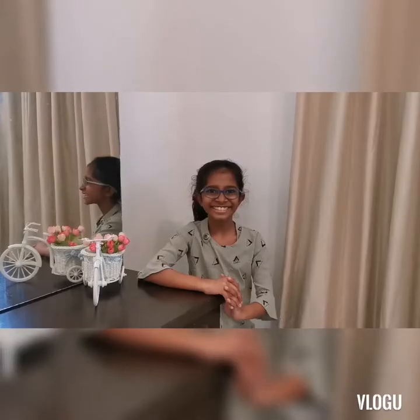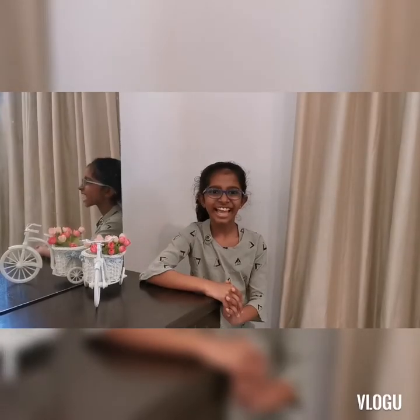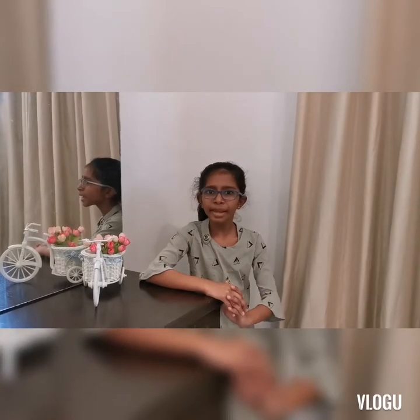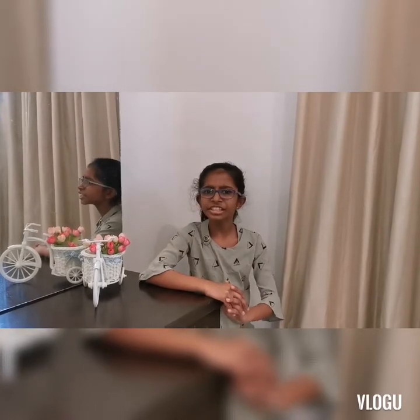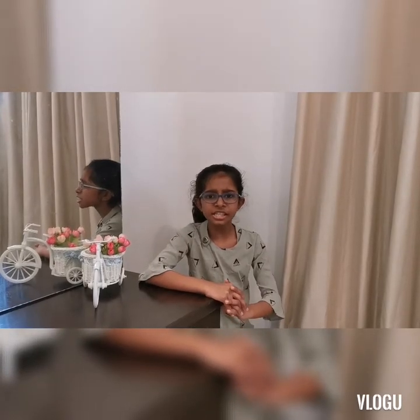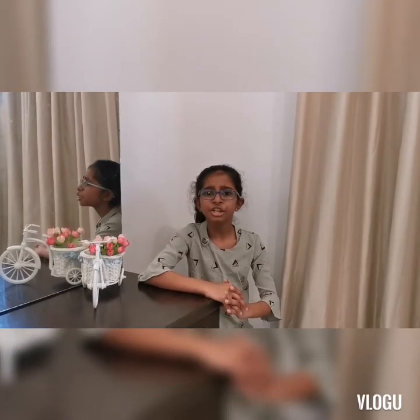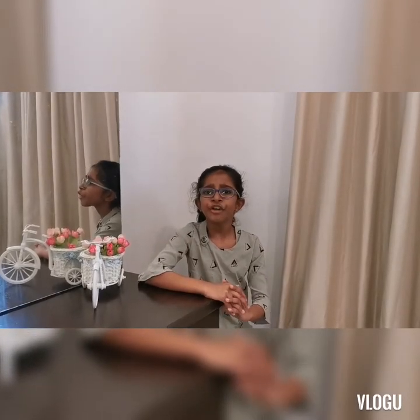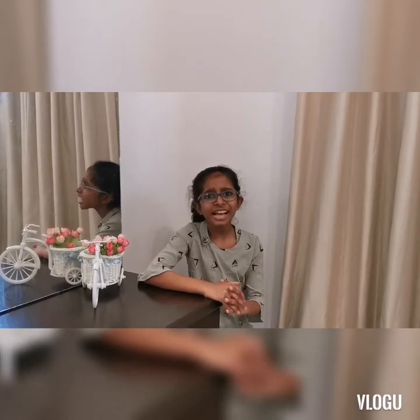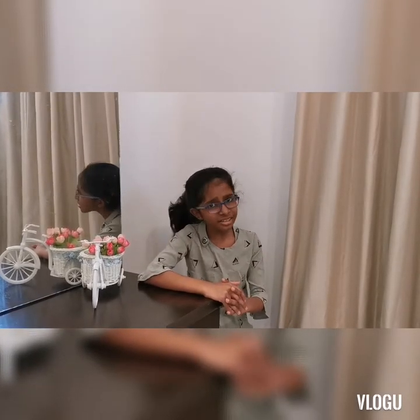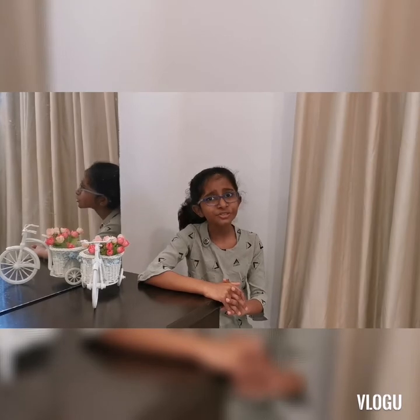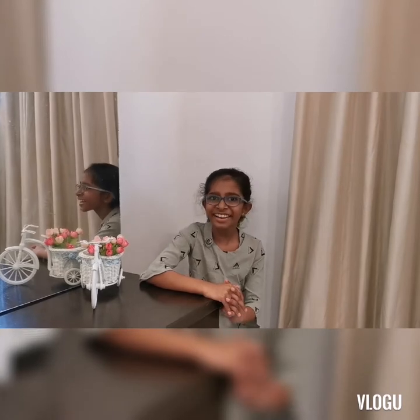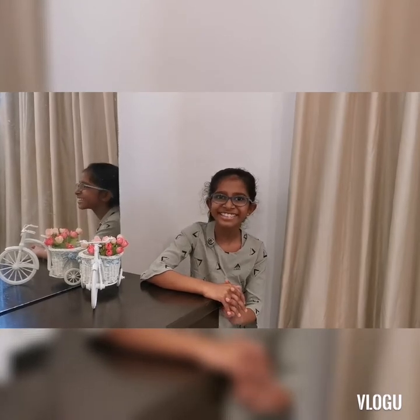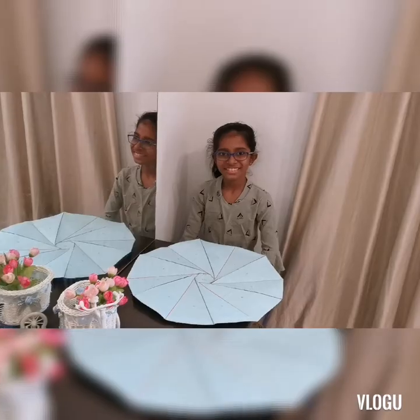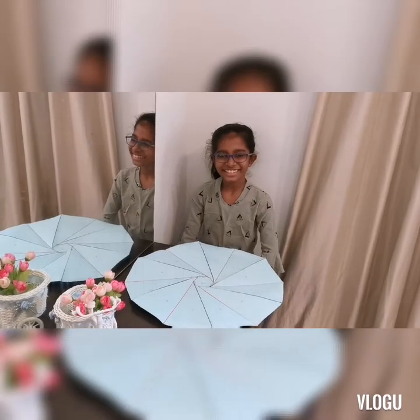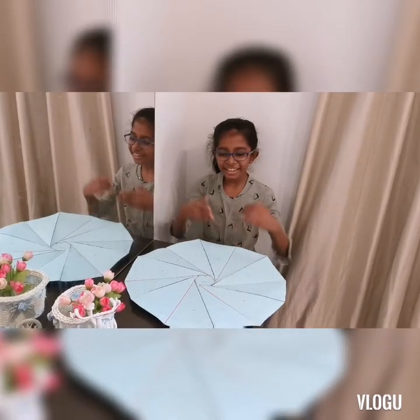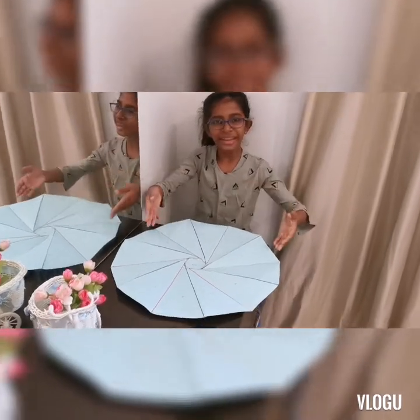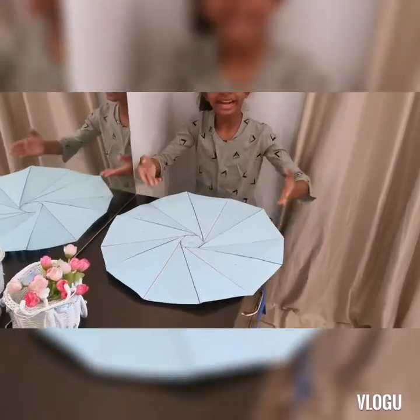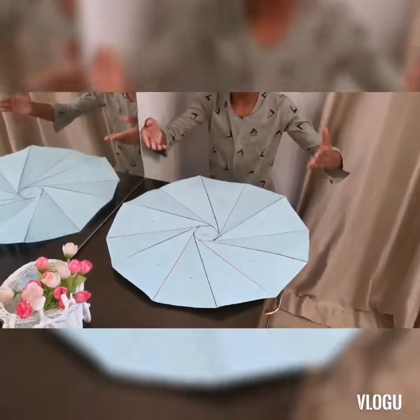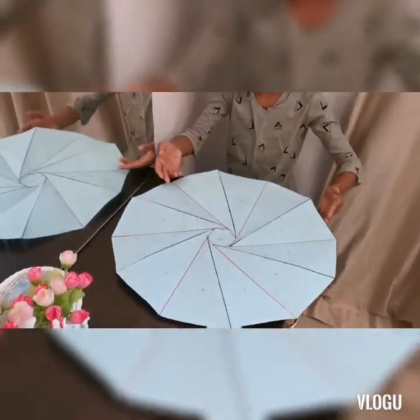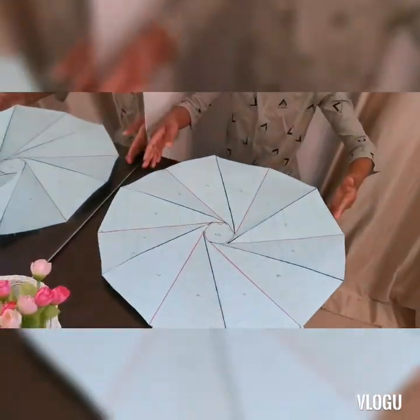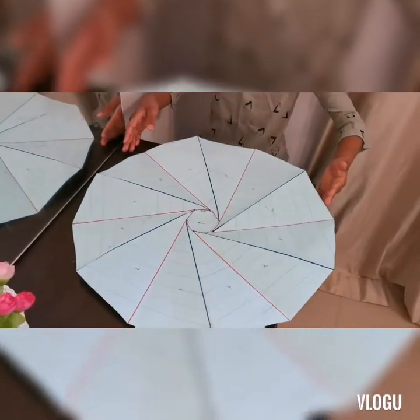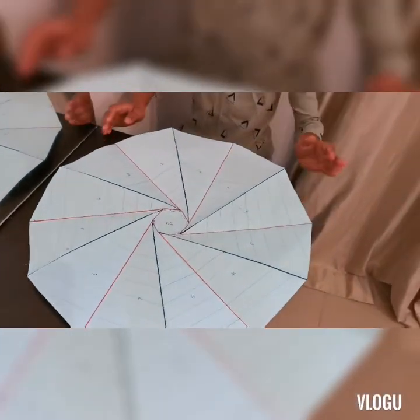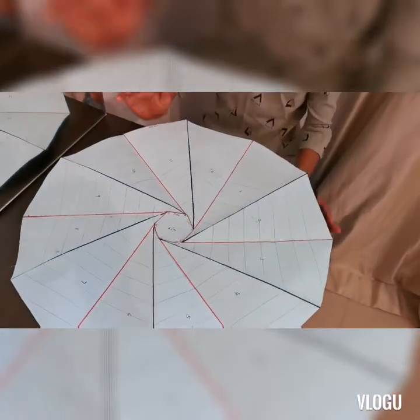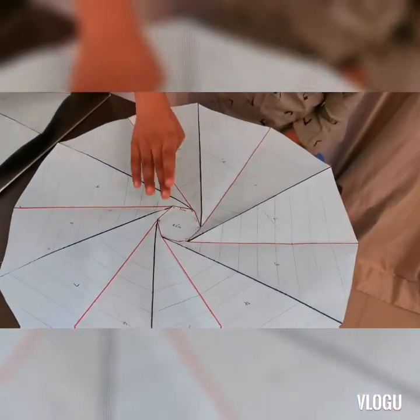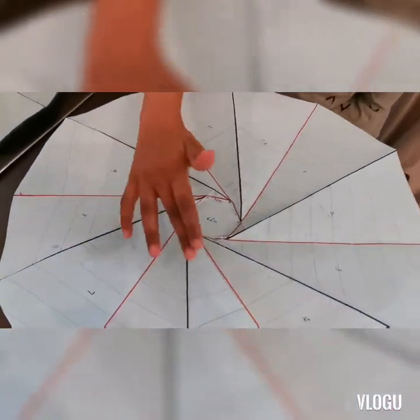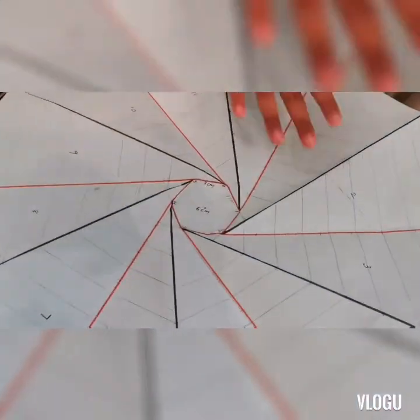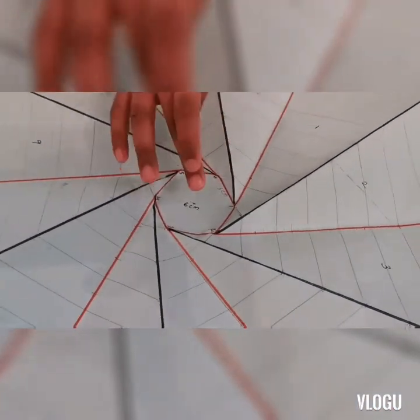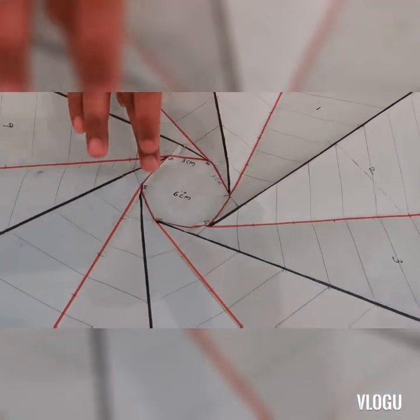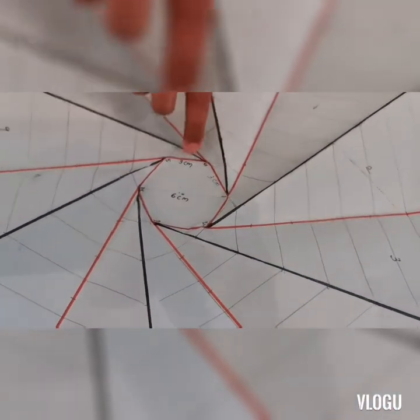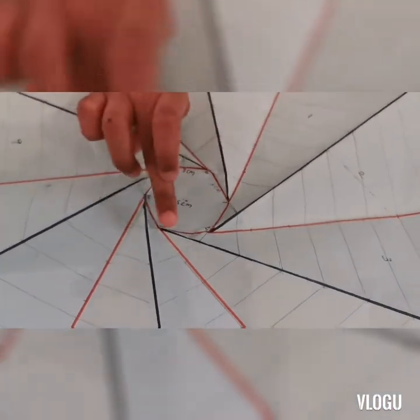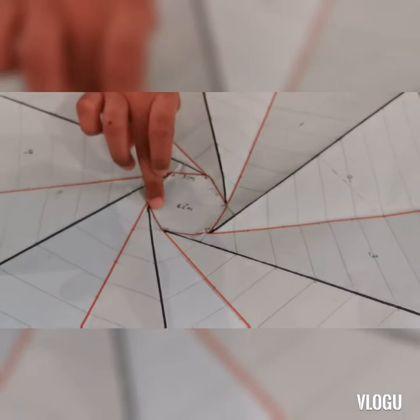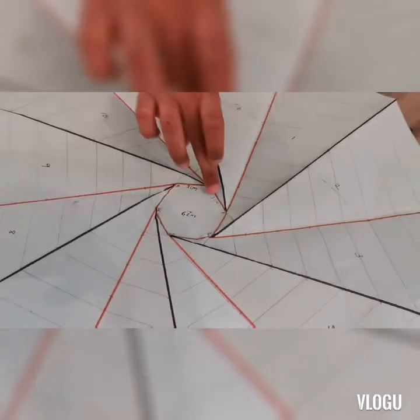It makes it easier to find and study exoplanets. Here I have made my starshade template. The center of the starshade is a hexagon shape which is 3 cm.